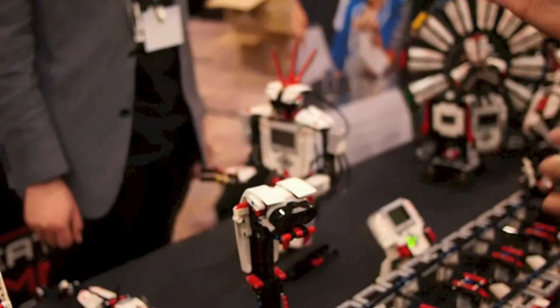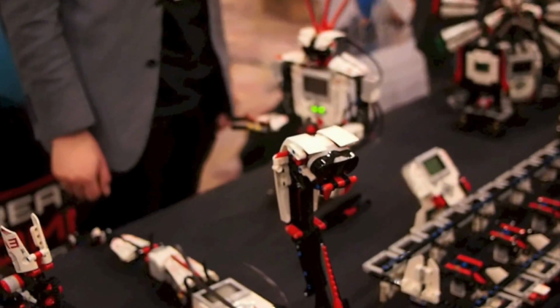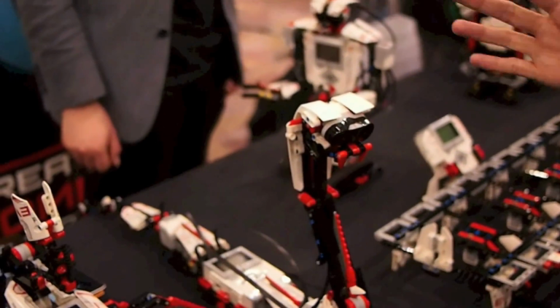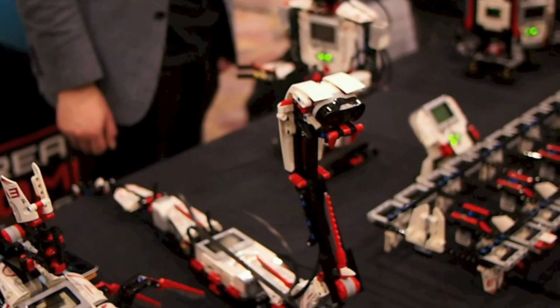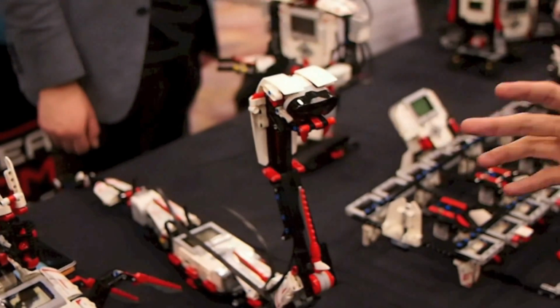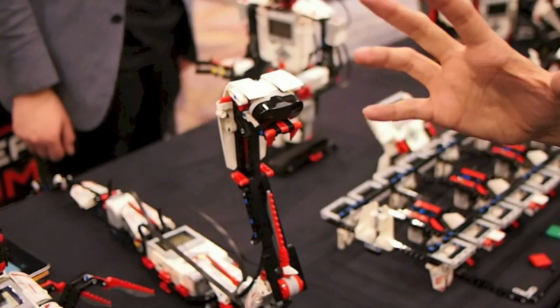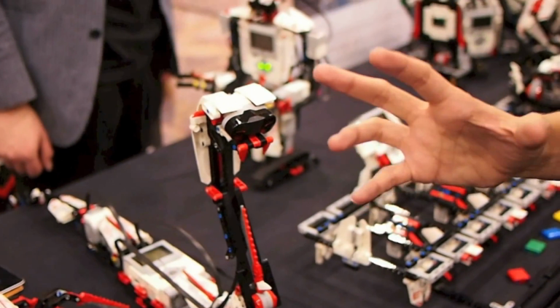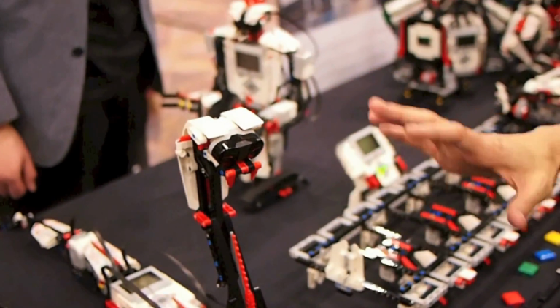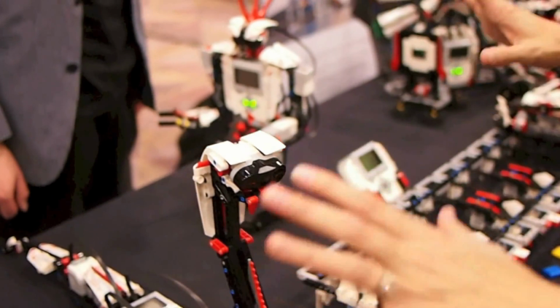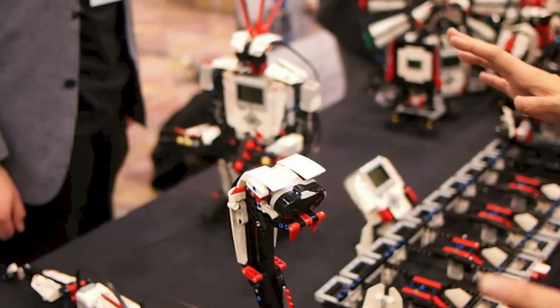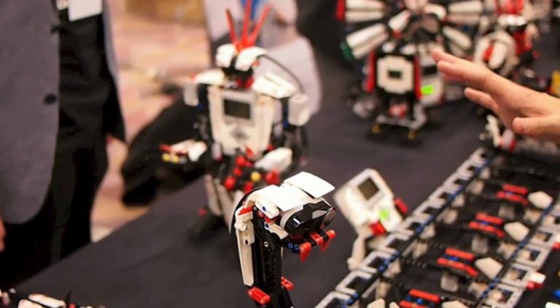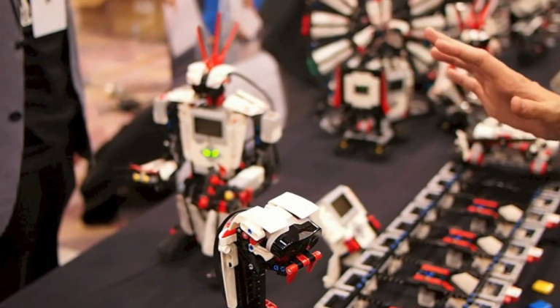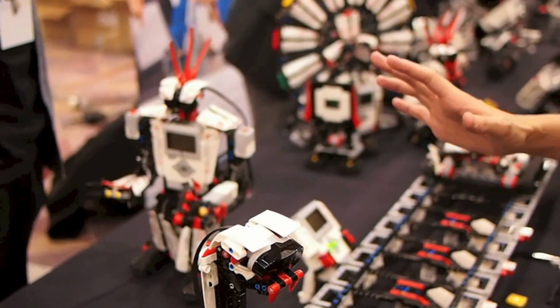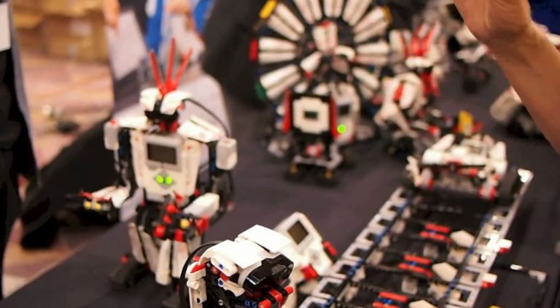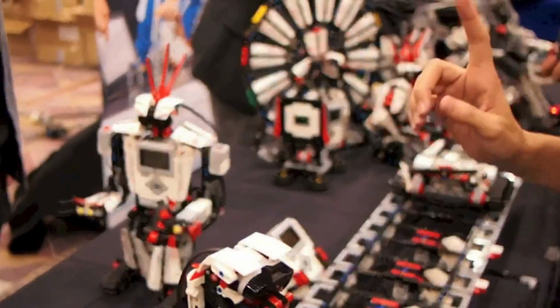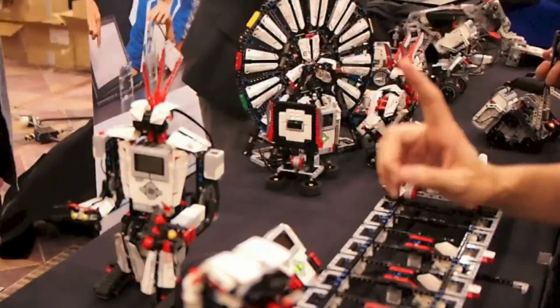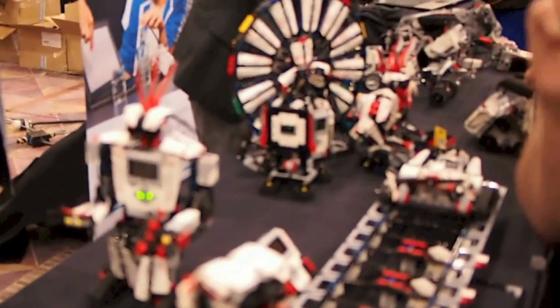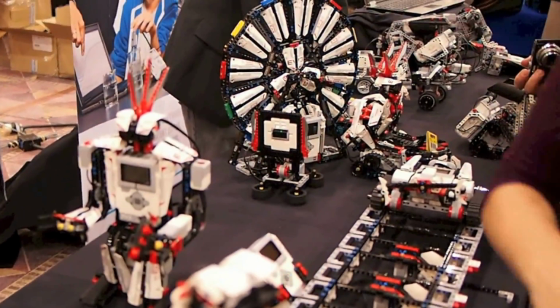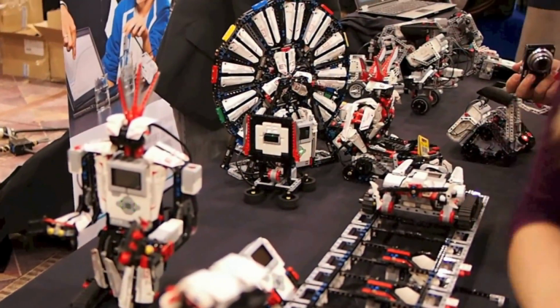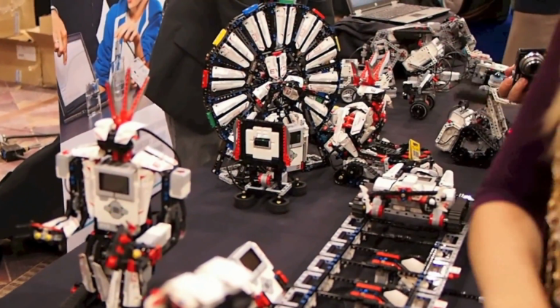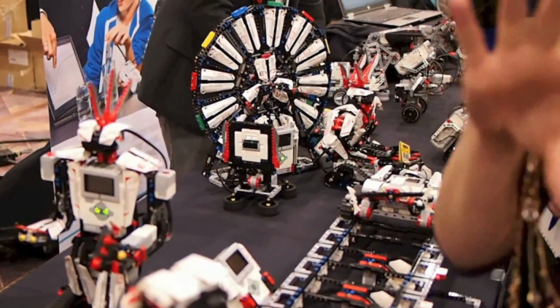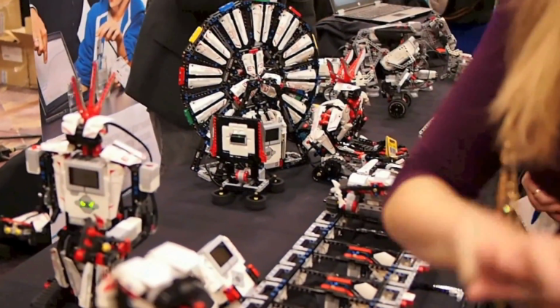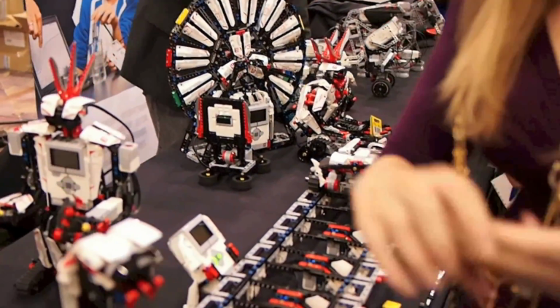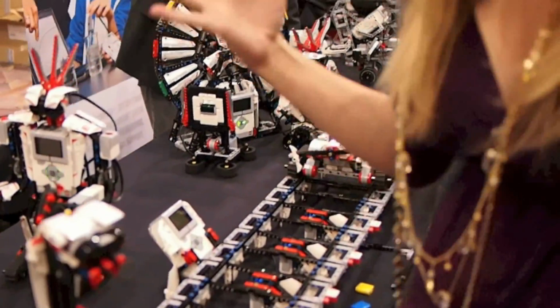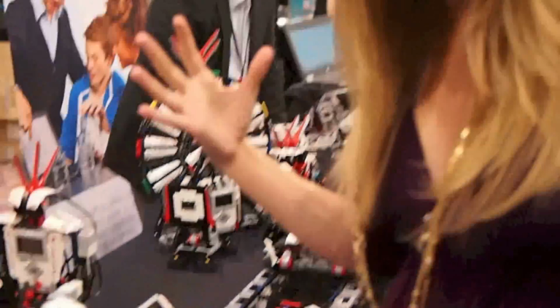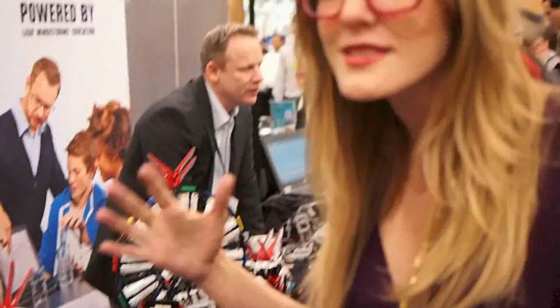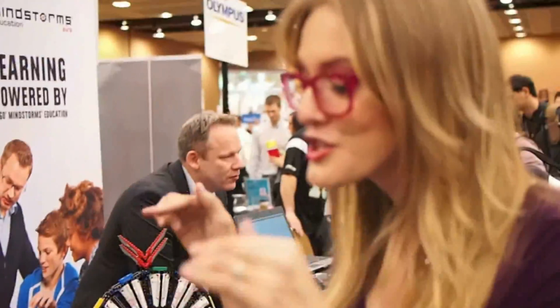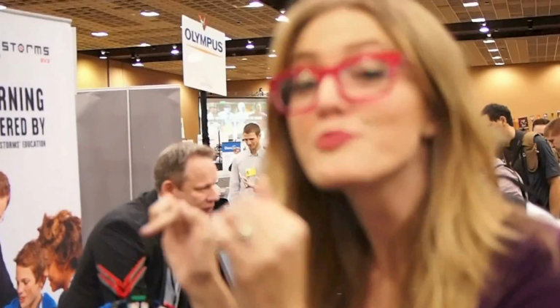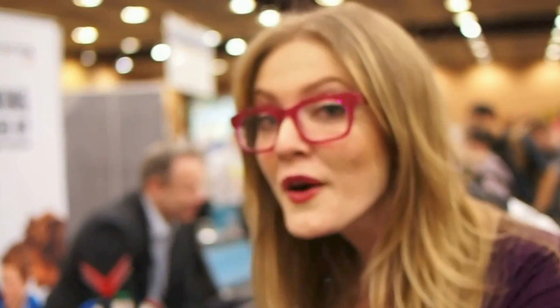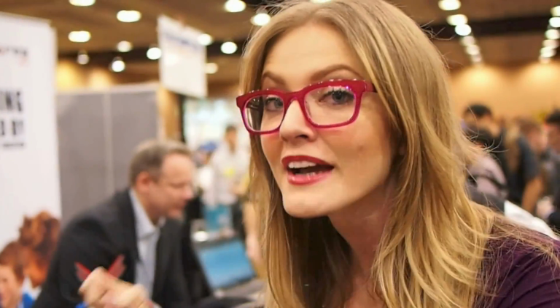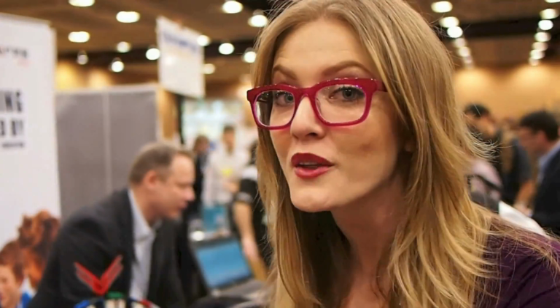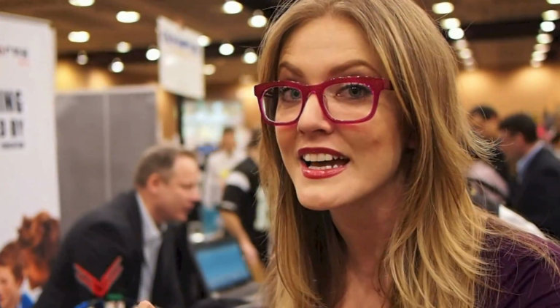We are hanging out at CES 2013 at PepPom Digital Experience, checking out these amazing Mindstorm EV3s. It's been 15 years since the first Mindstorm came on the market, and now they are taking it to a new level by letting you use your iPhone, iPod, iPad, and Android devices to program and control these things.